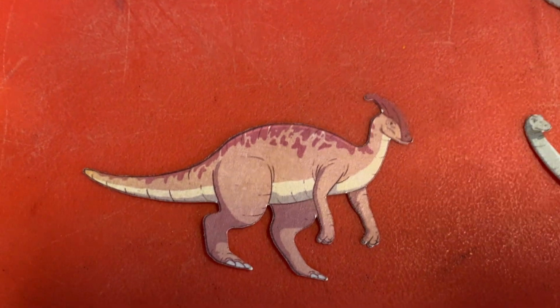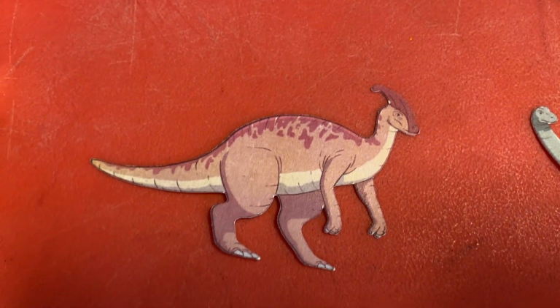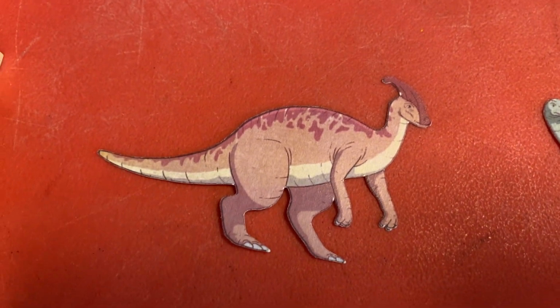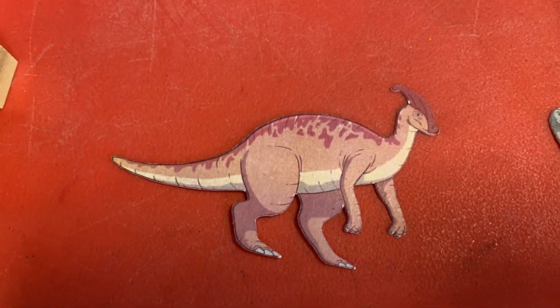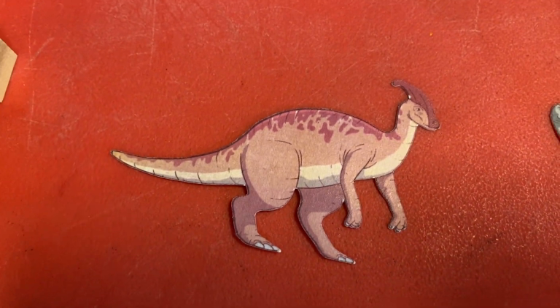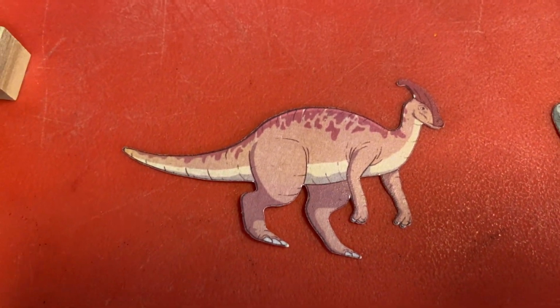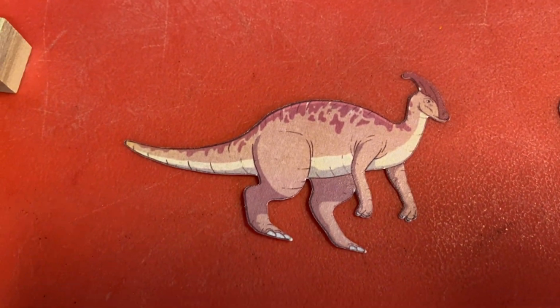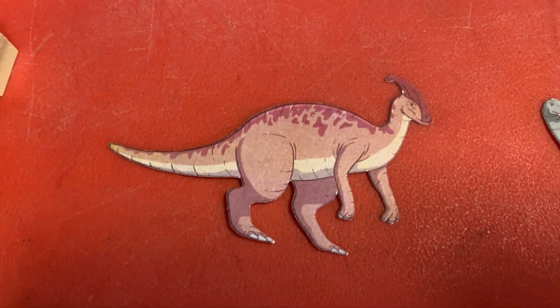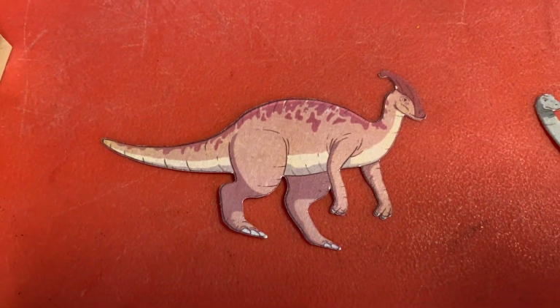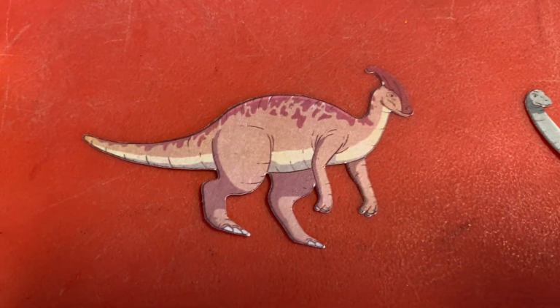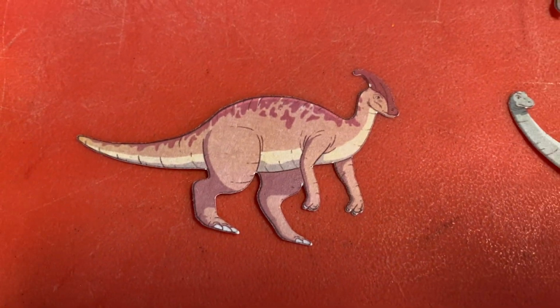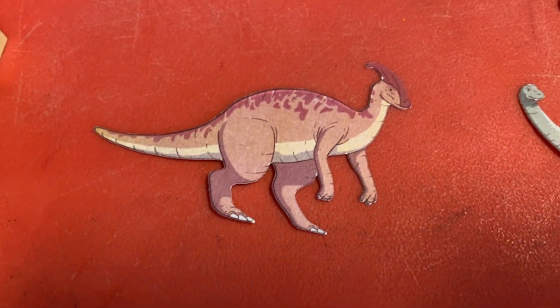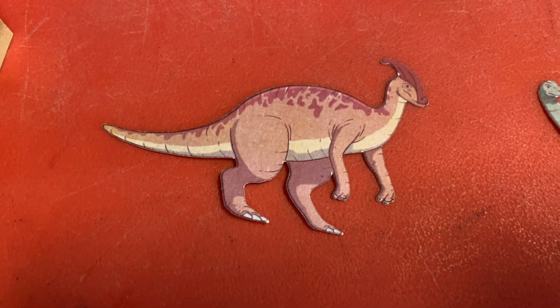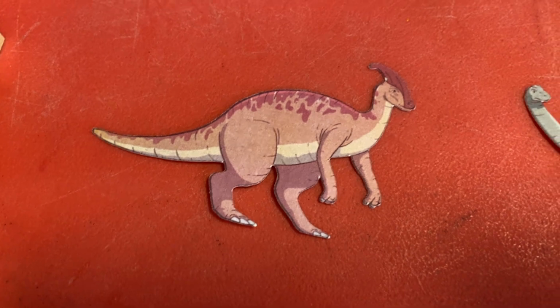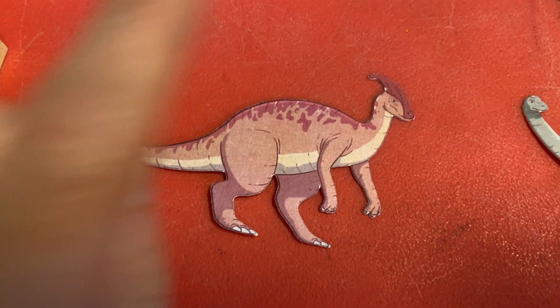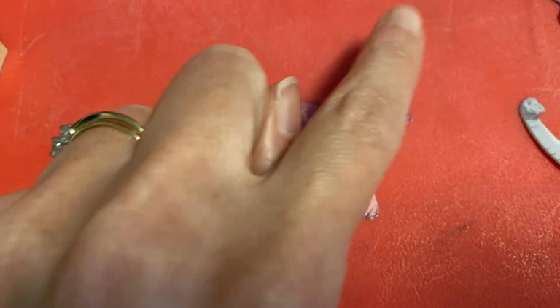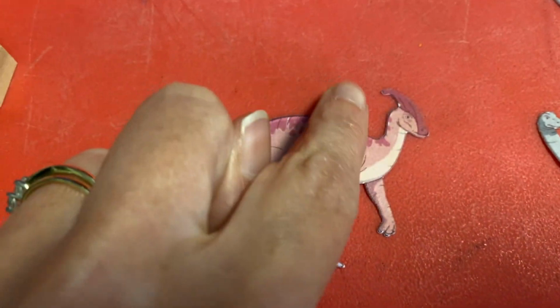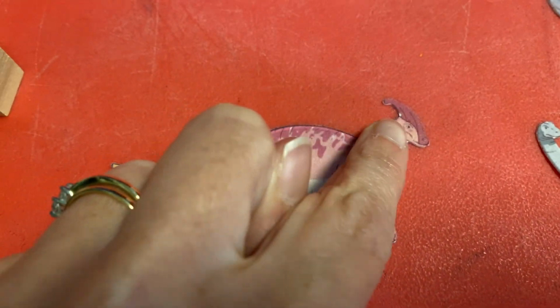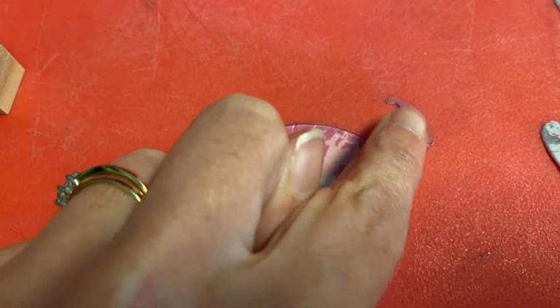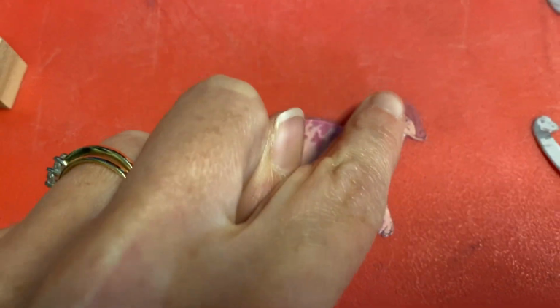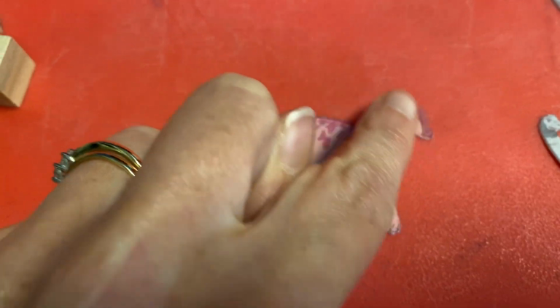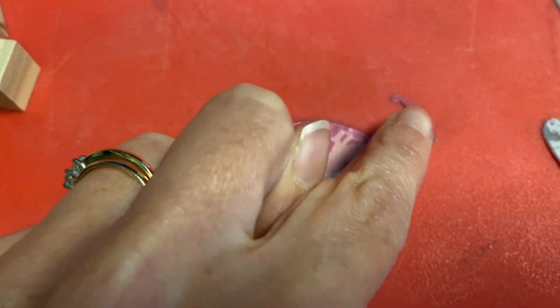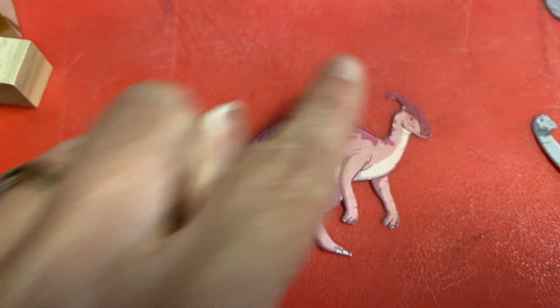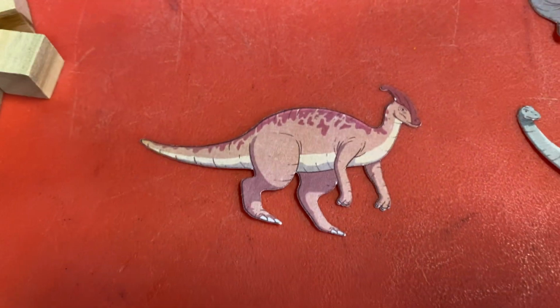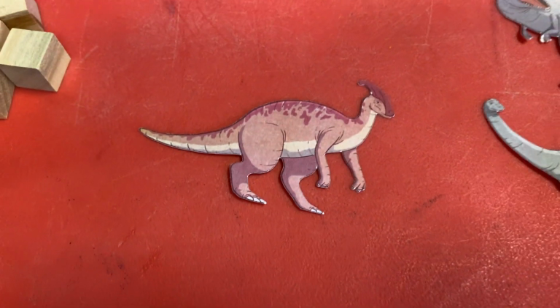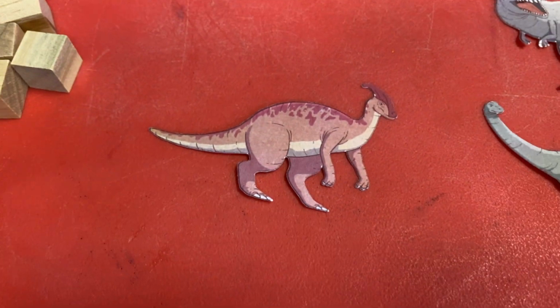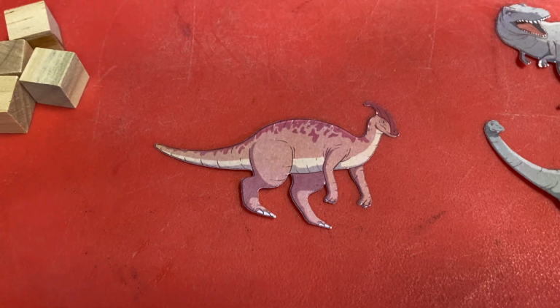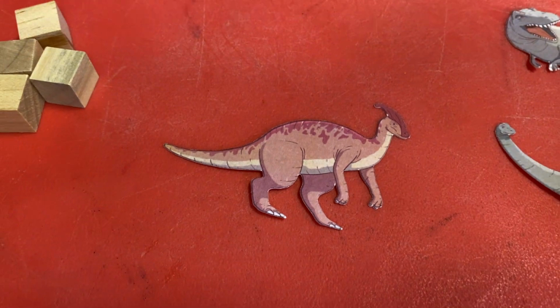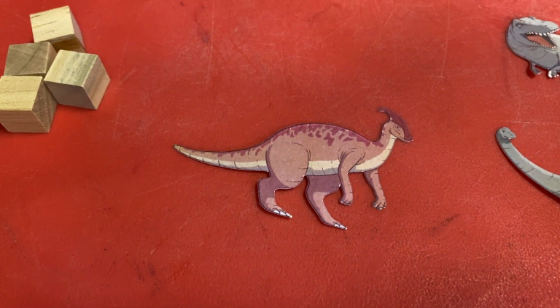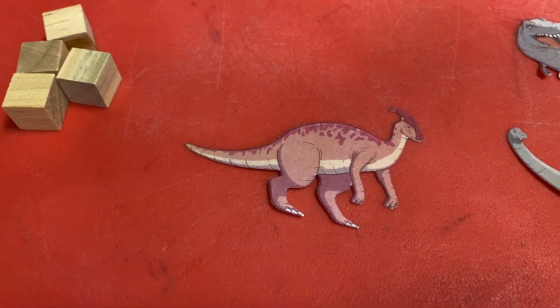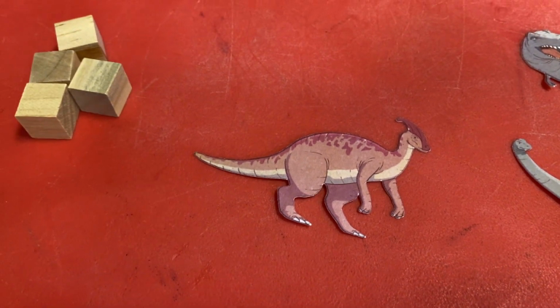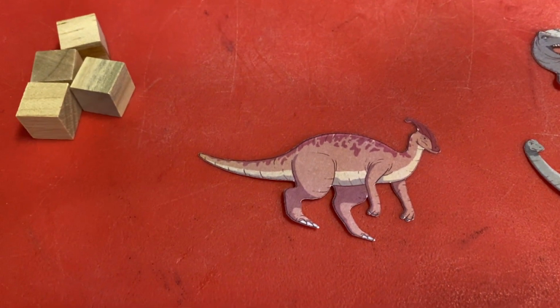This guy looks funny — look at that thing on his head. That is a pachycephalosaurus. It's a long name, but basically it means he's got those little hard horn-like bumps coming out of his head. That's the long and short of it.